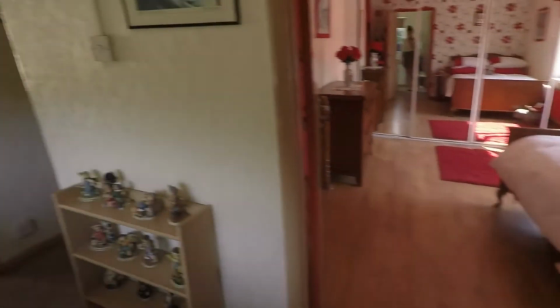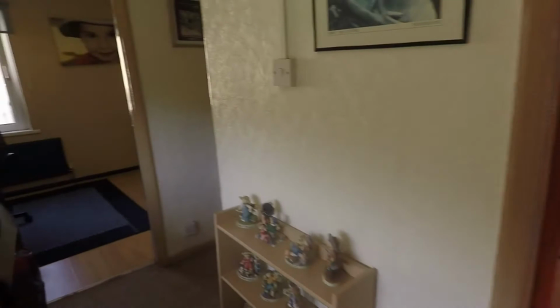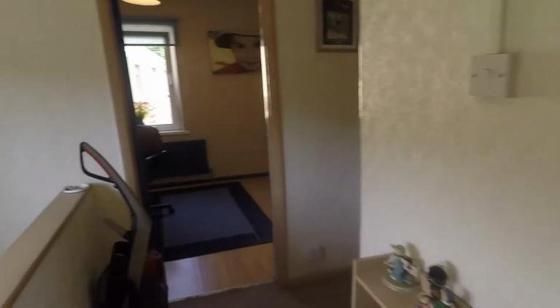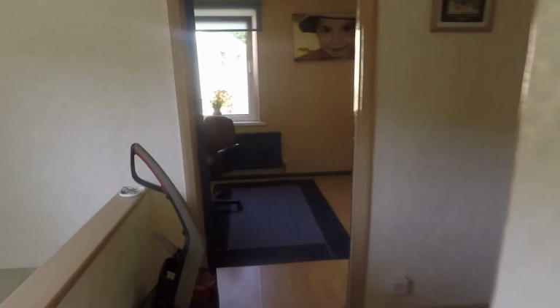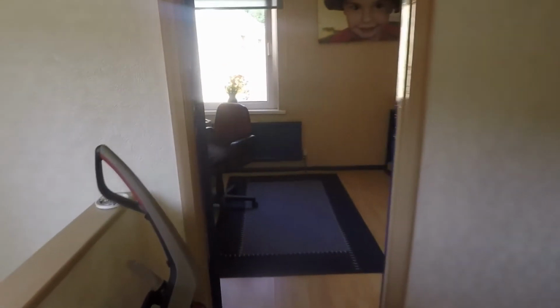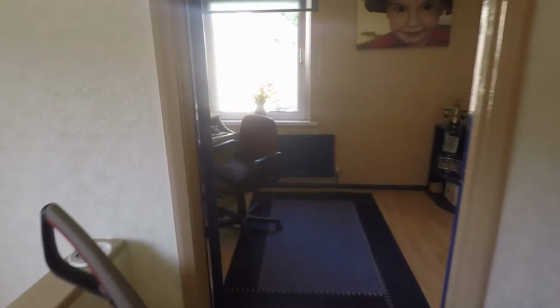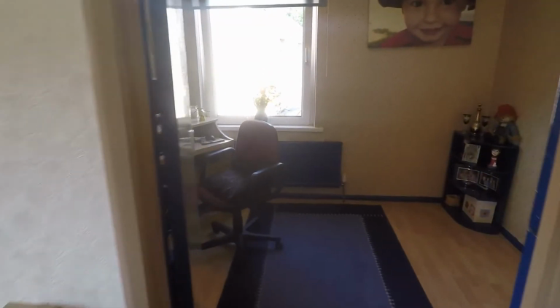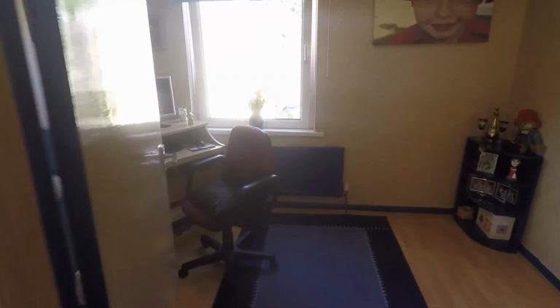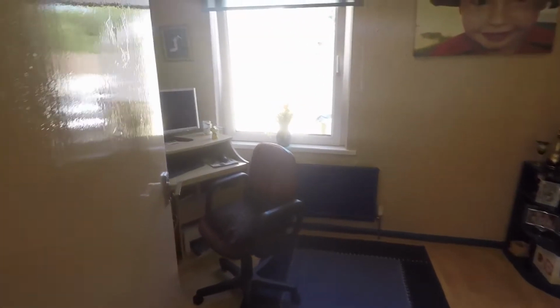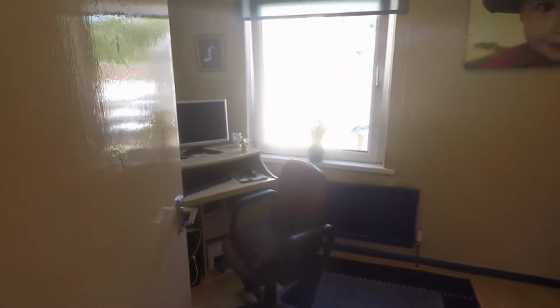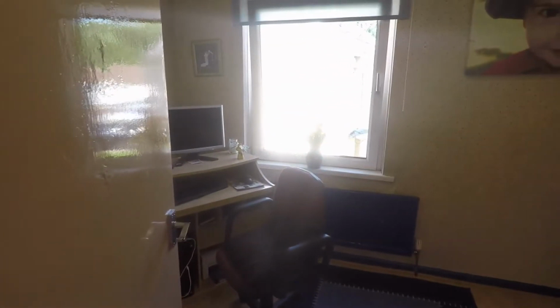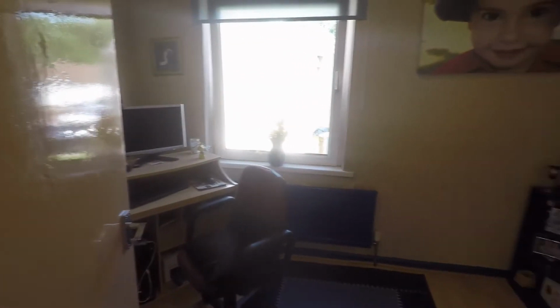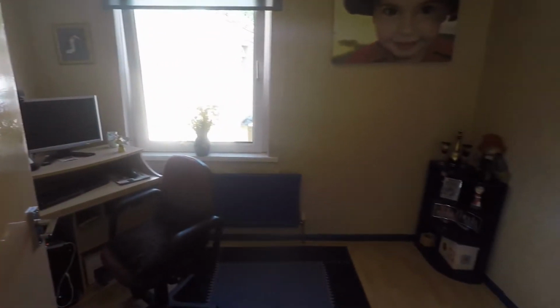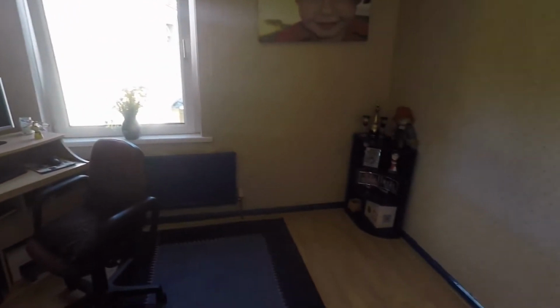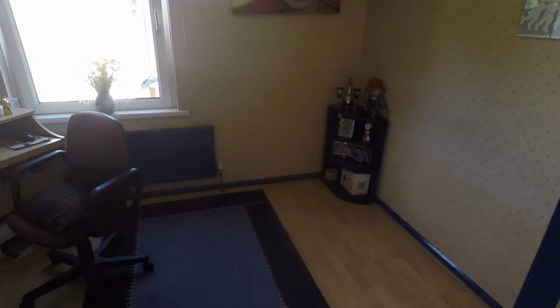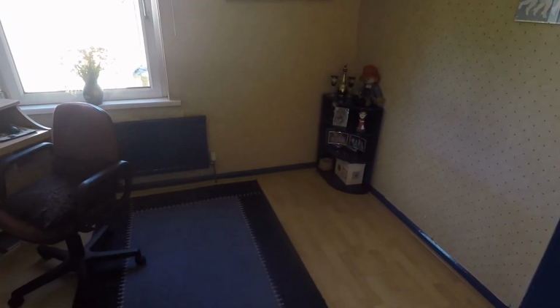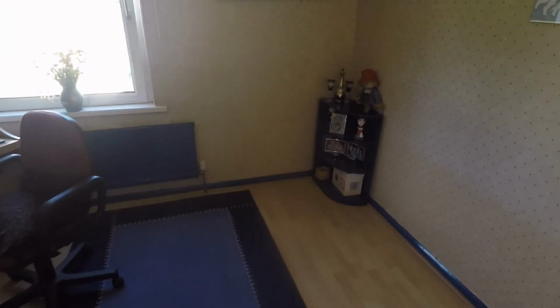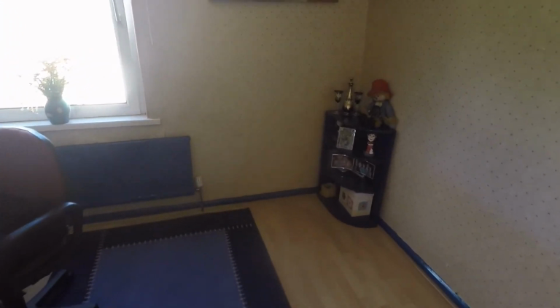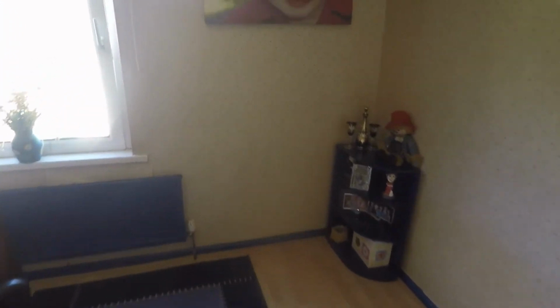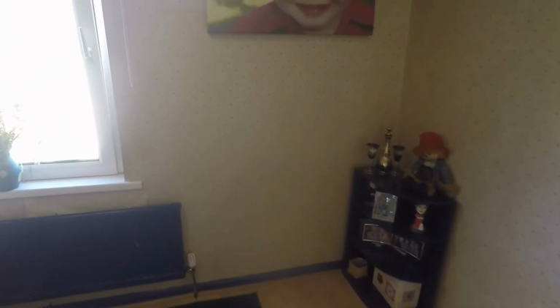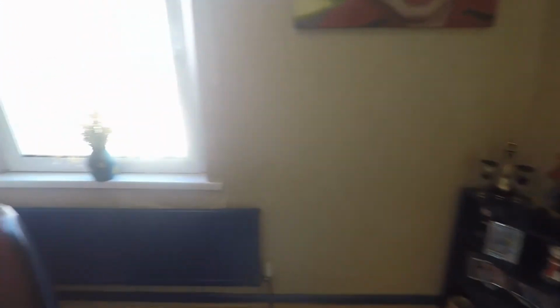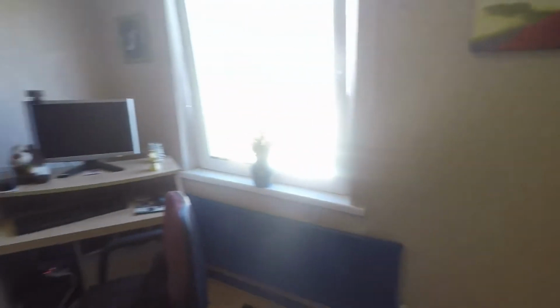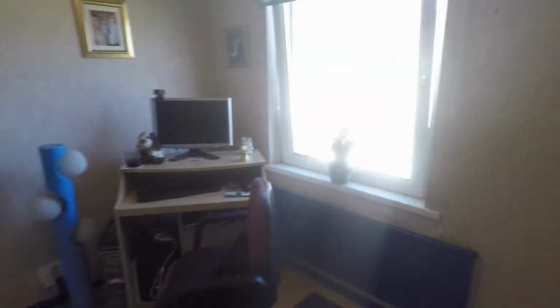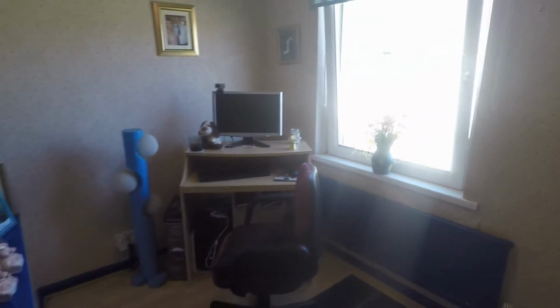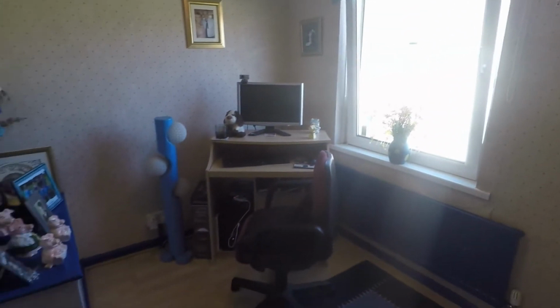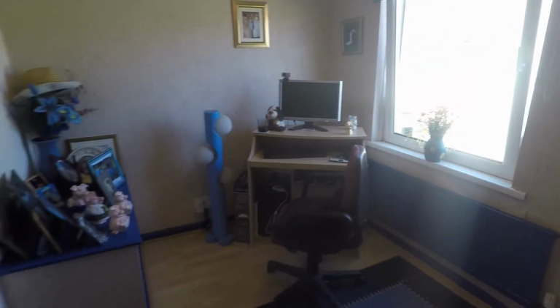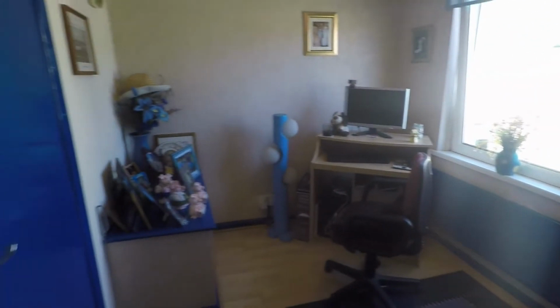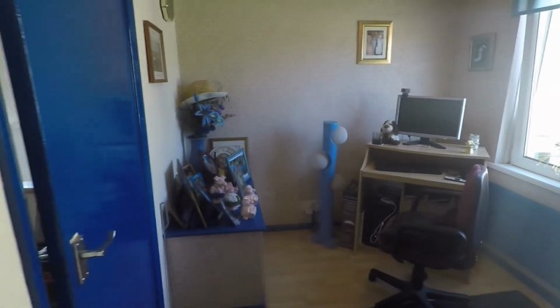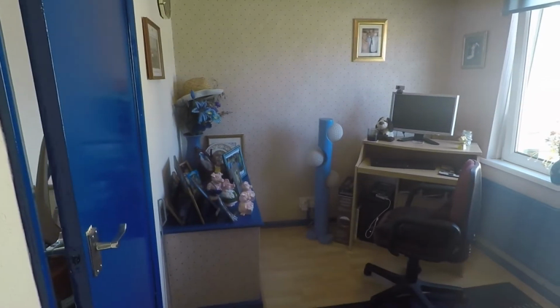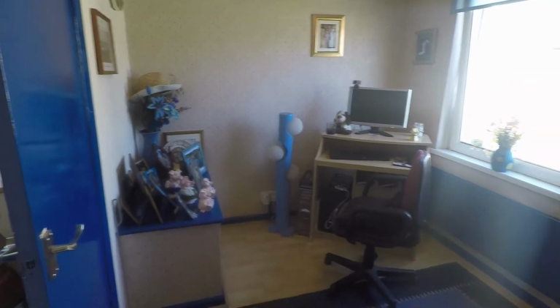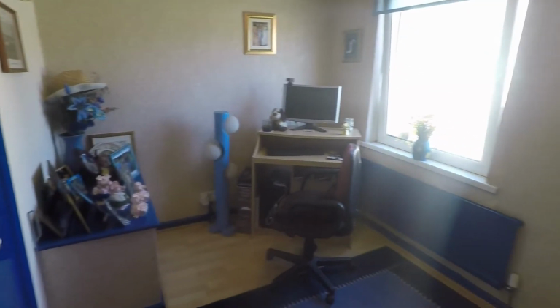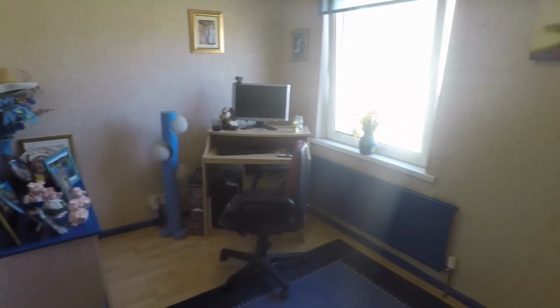On the landing we have bedroom number three, which is quite a good sized third bedroom. Currently used as an office space but otherwise a very spacious single room.